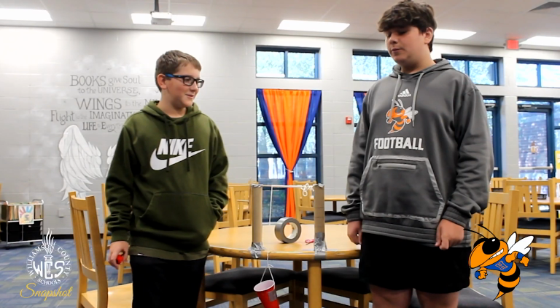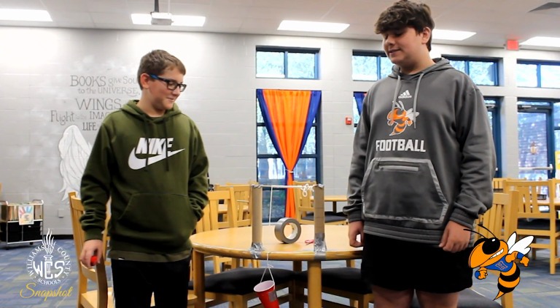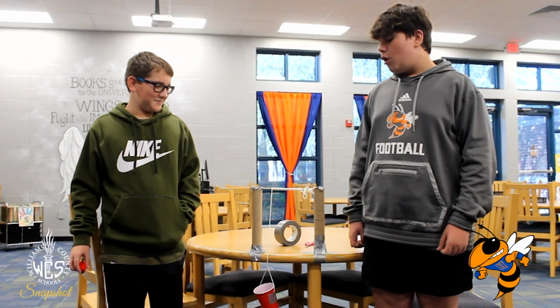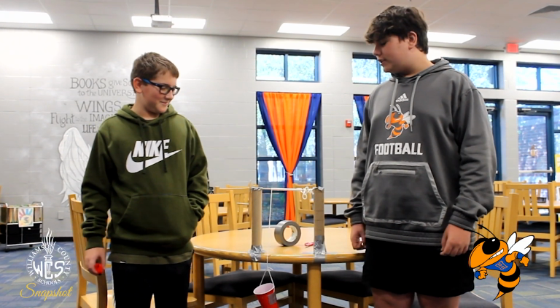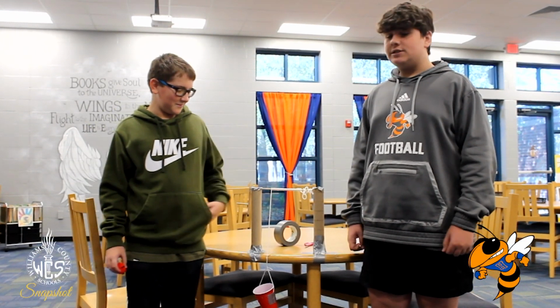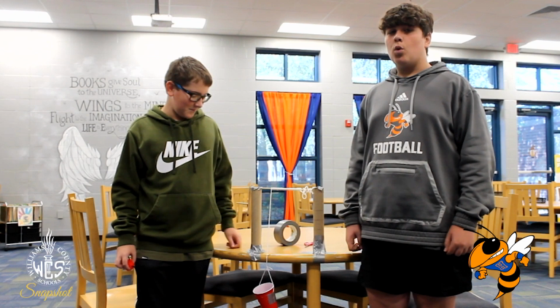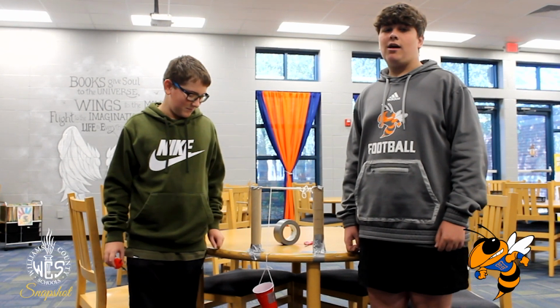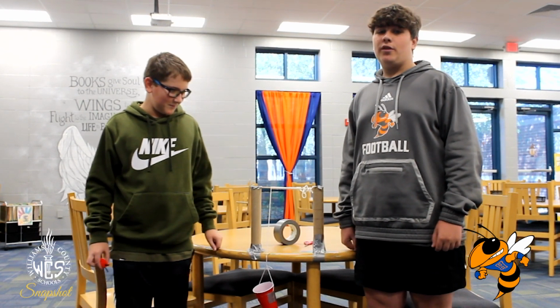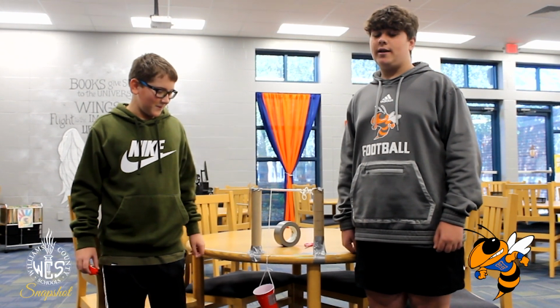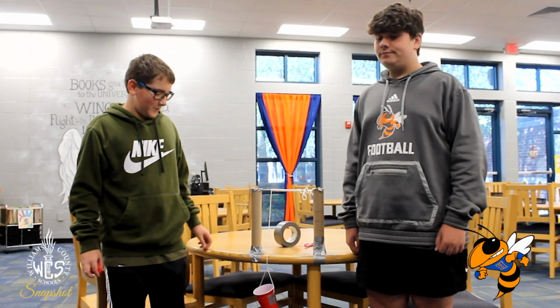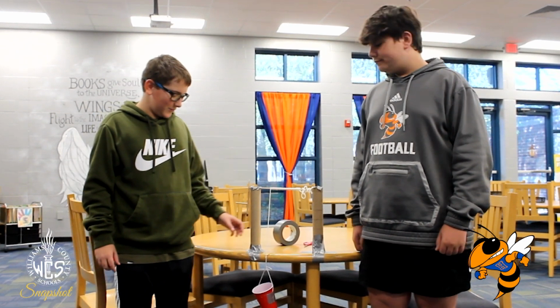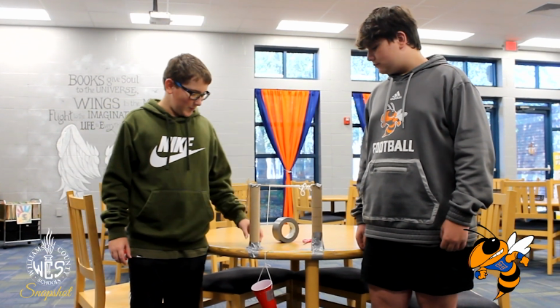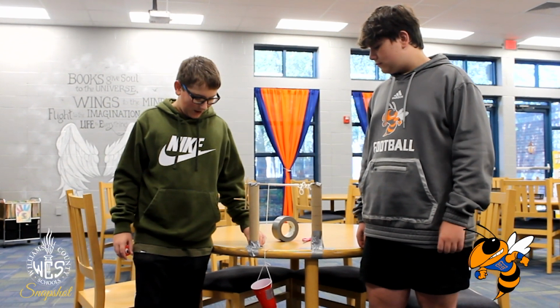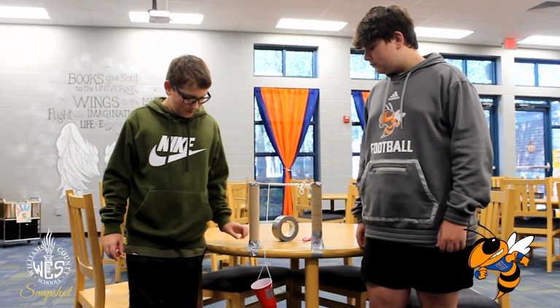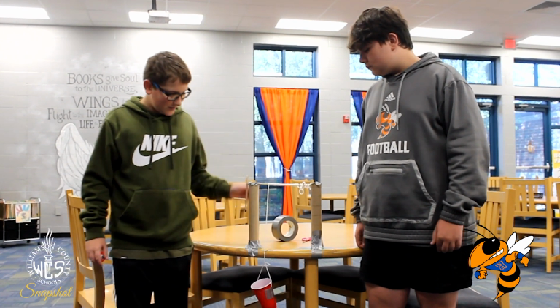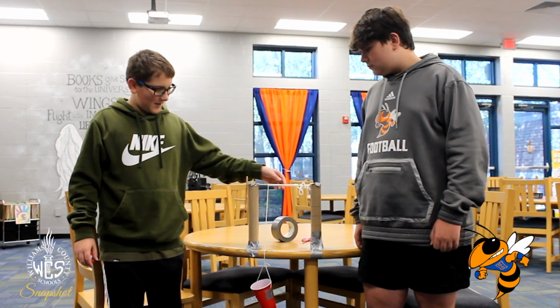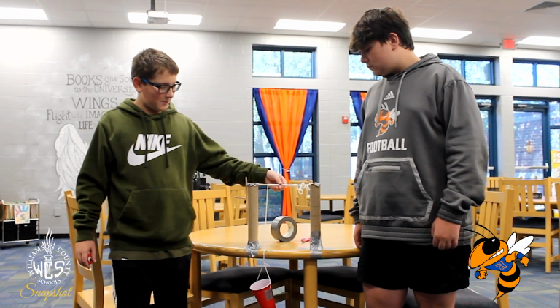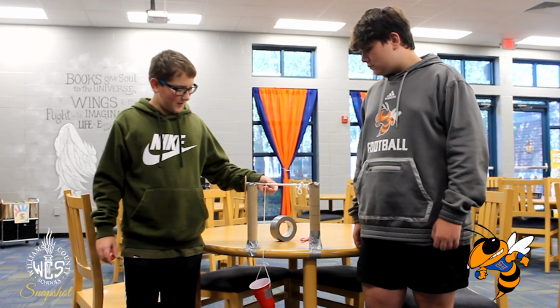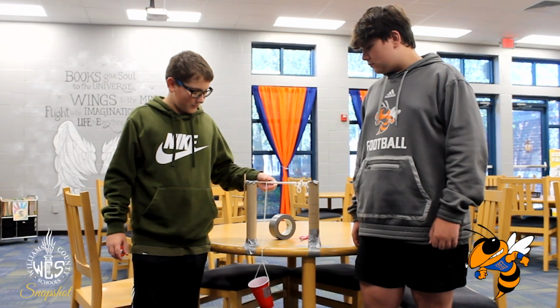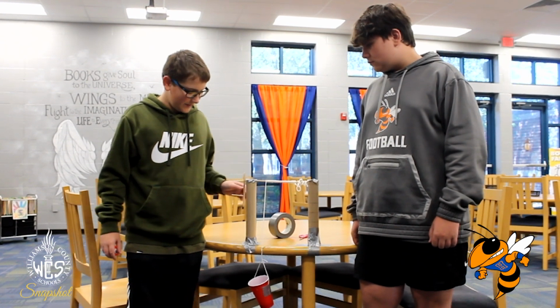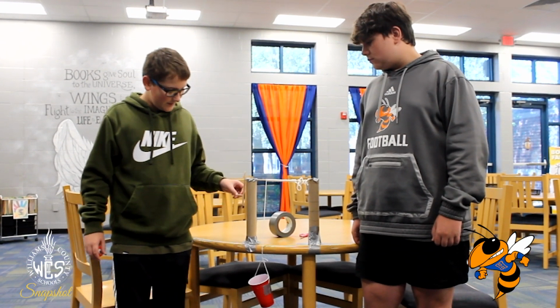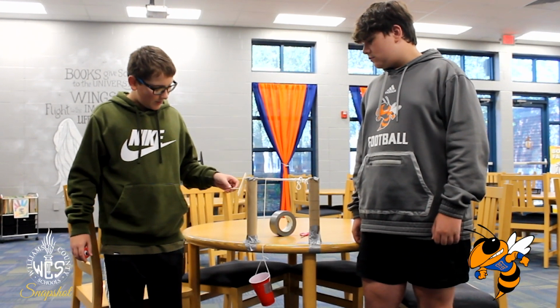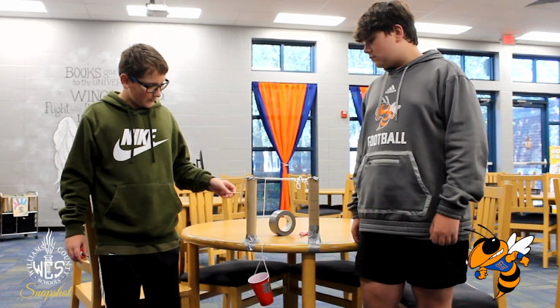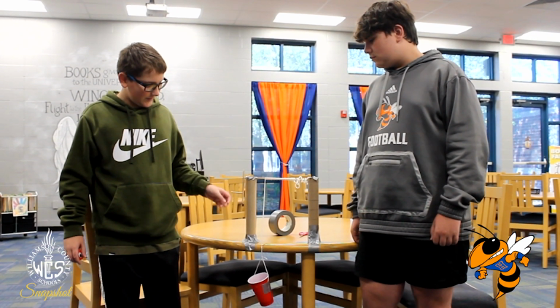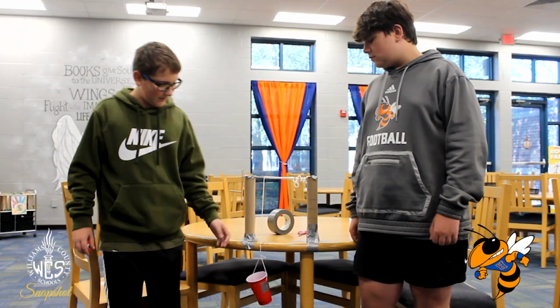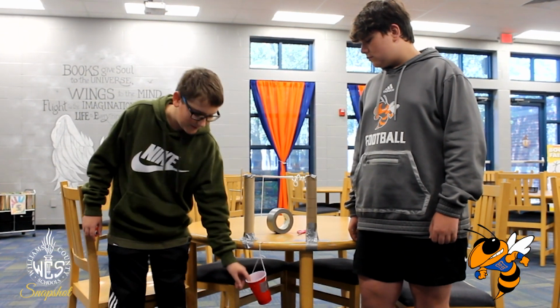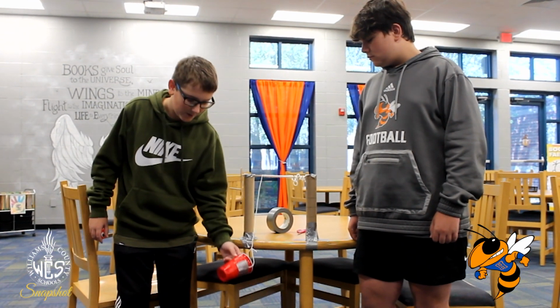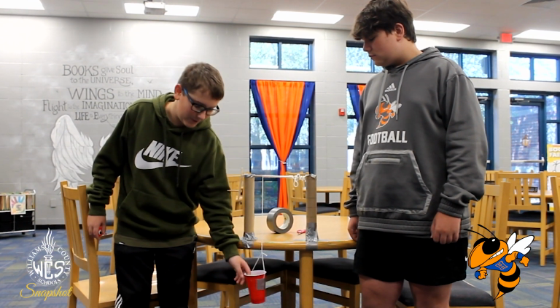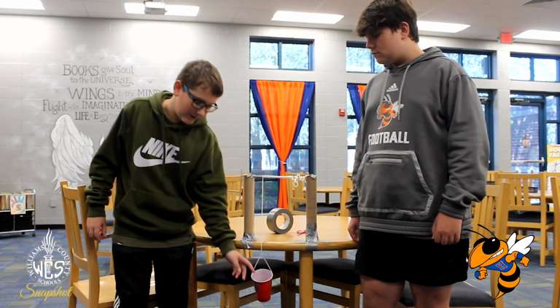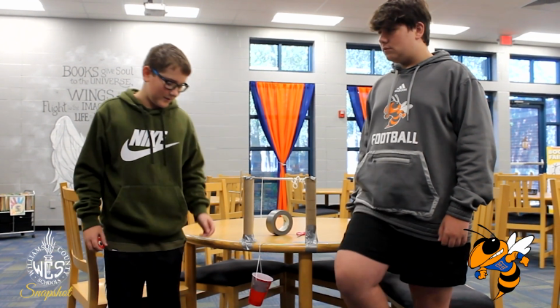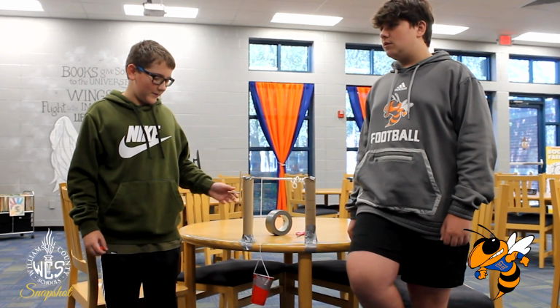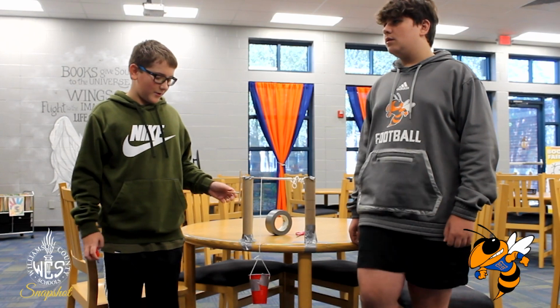This week in STEM we had a challenge to build a working elevator with a crank. We used two paper towel tubes, a dowel rod, some string, a popsicle stick, duct tape, and a cup for the elevator part.